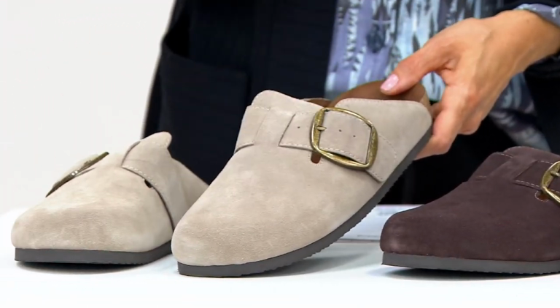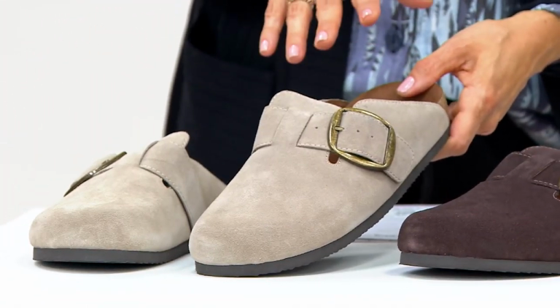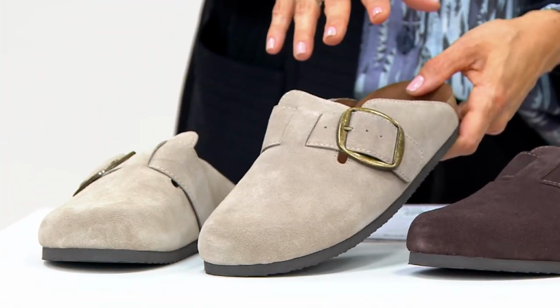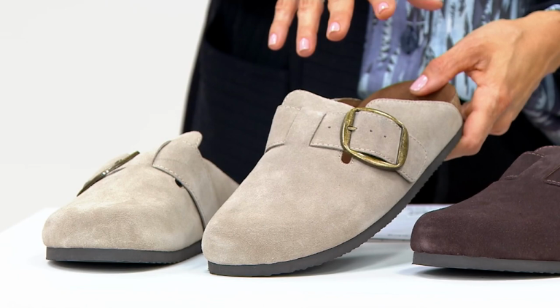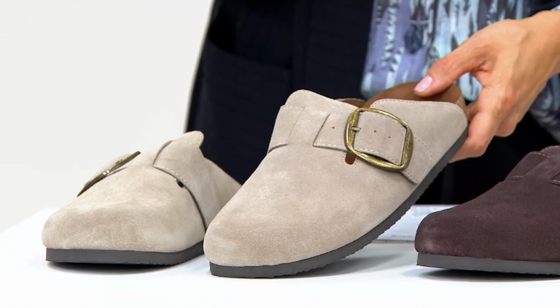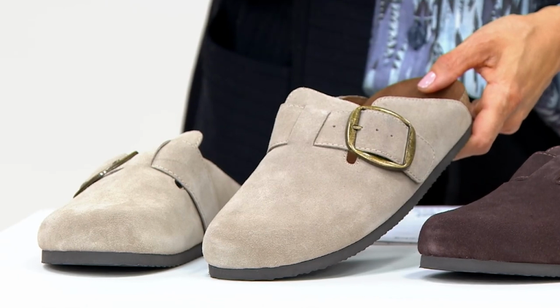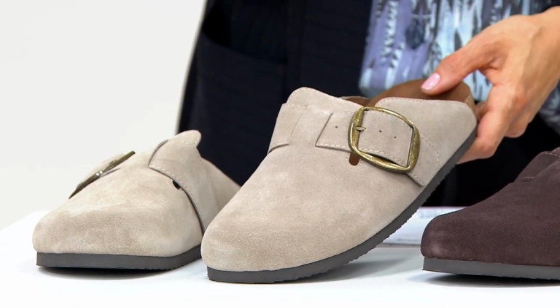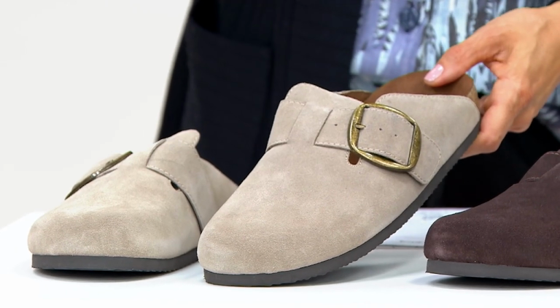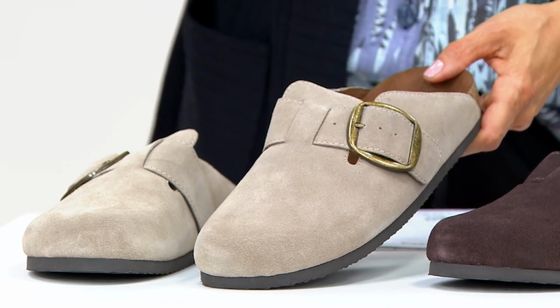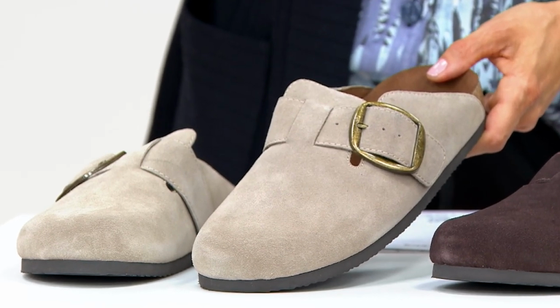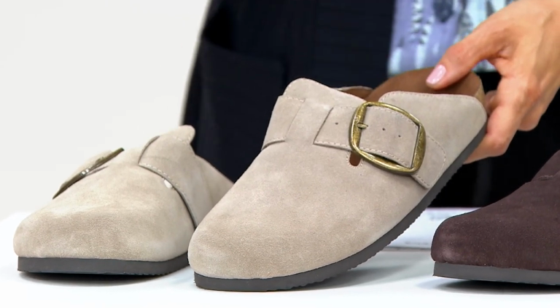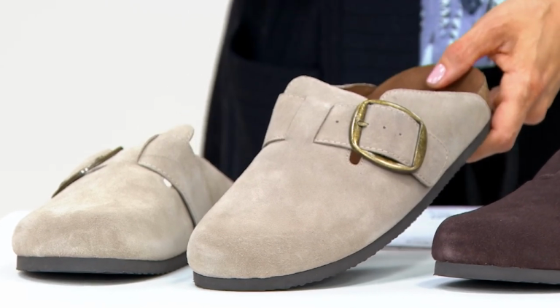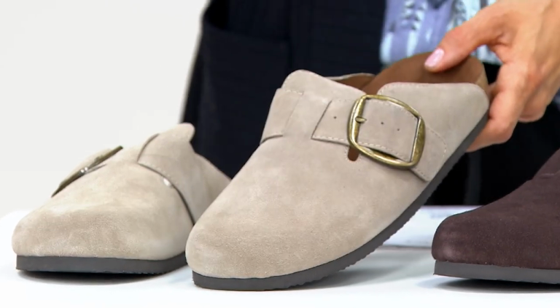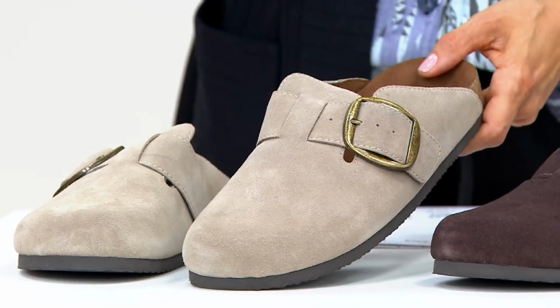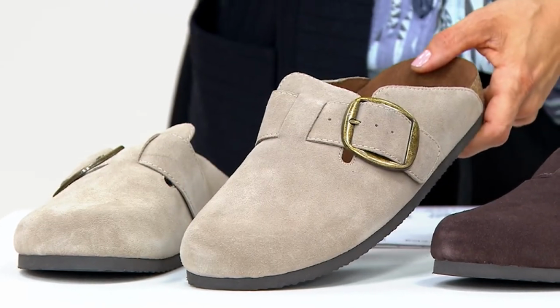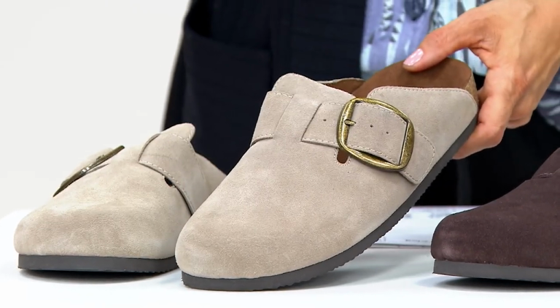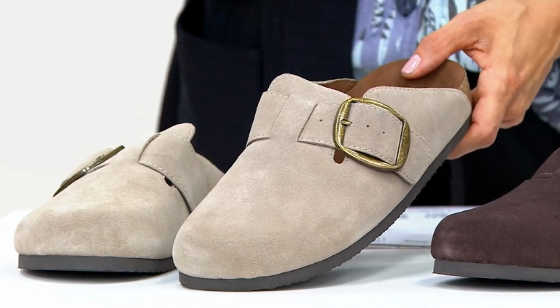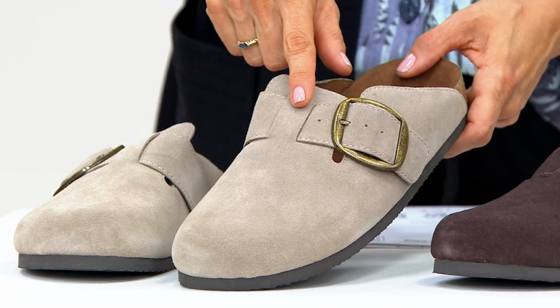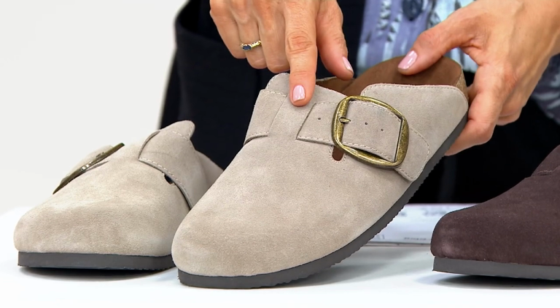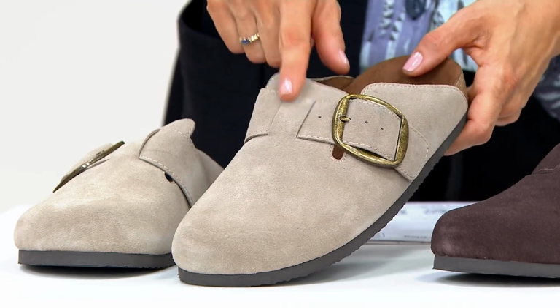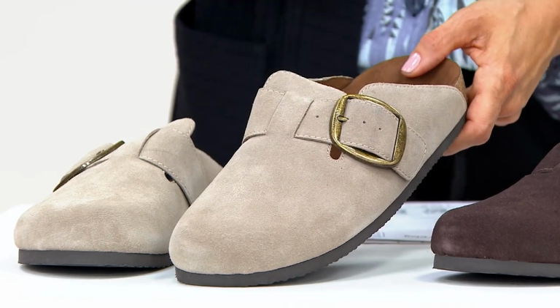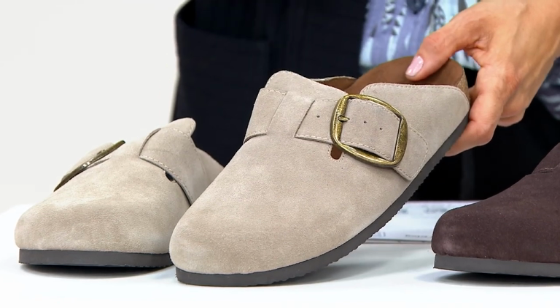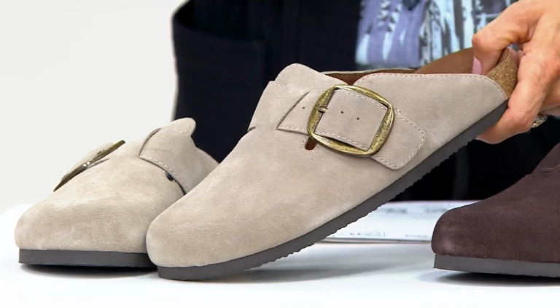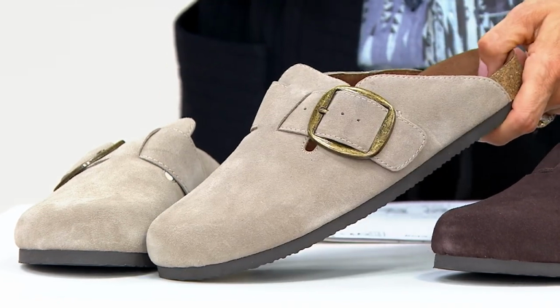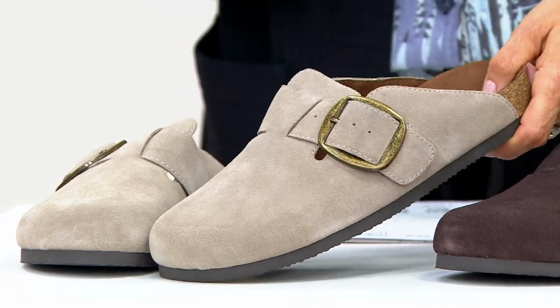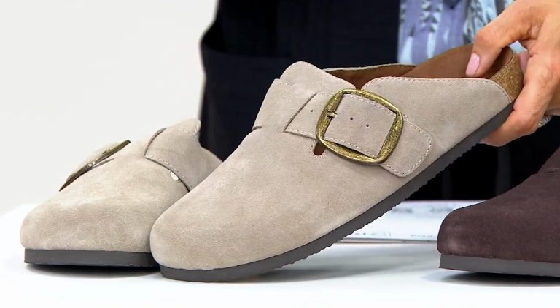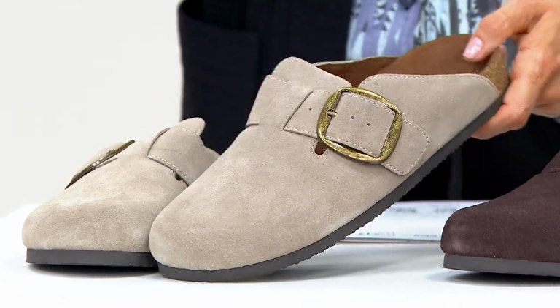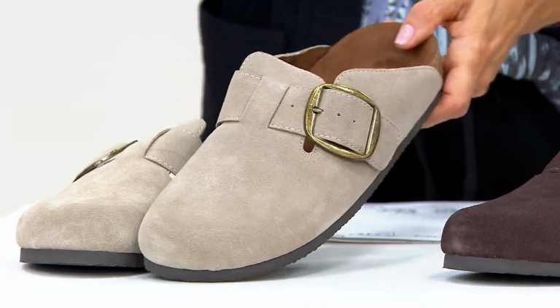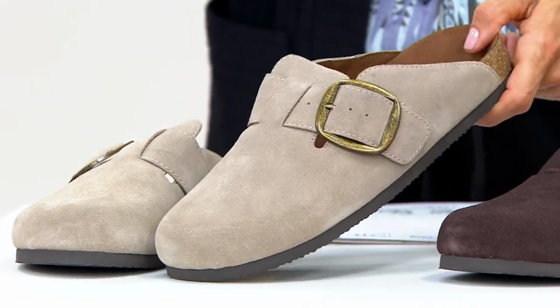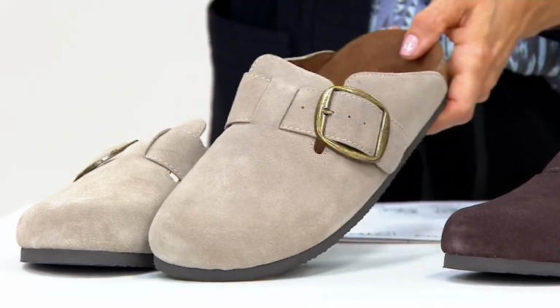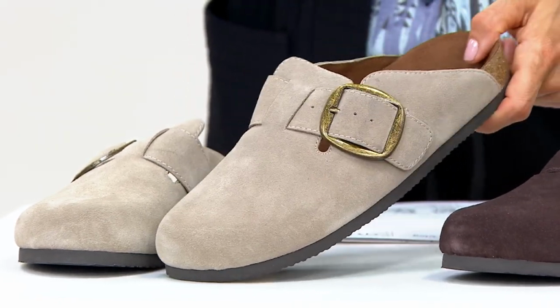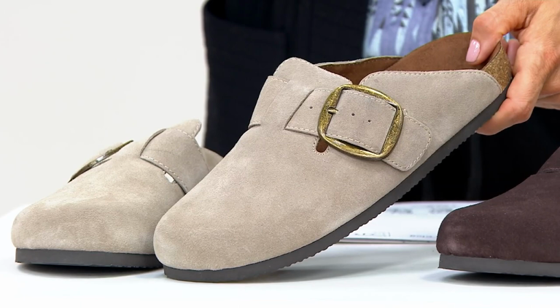The taupe can be very grayish — that kind of blending of gray and beige together. Taupe sometimes also has a purple undertone to it, but this one does not. It's like a true grayish.